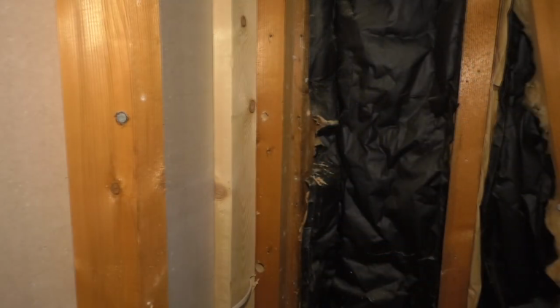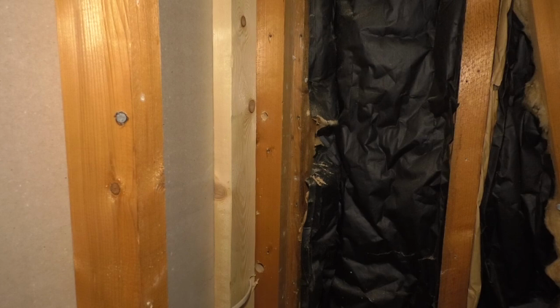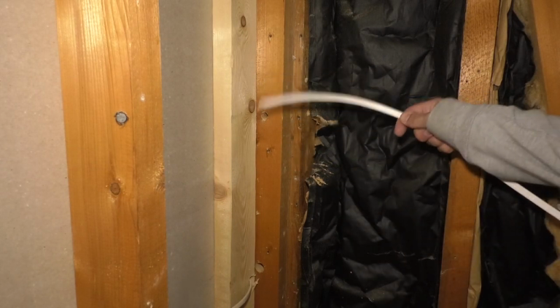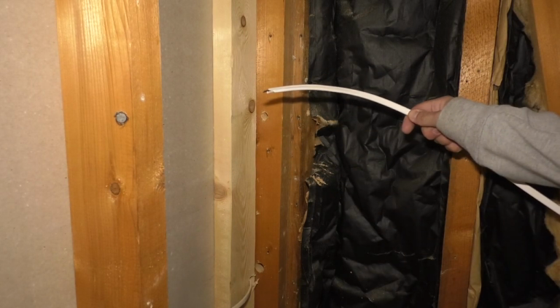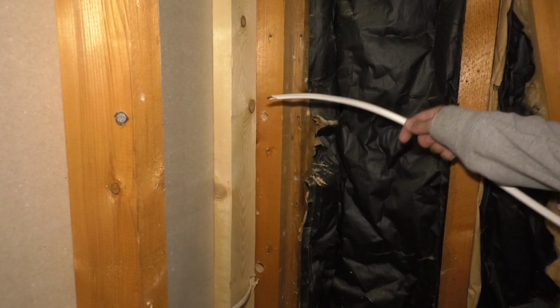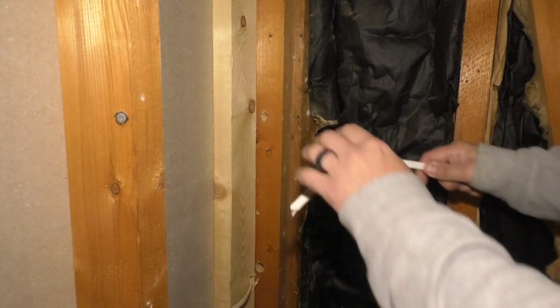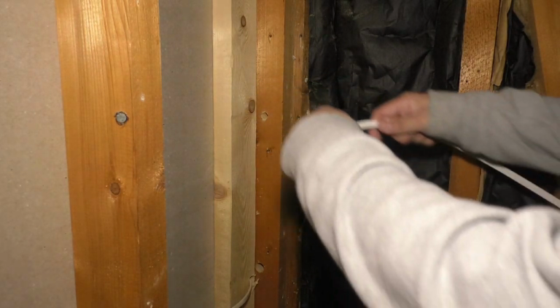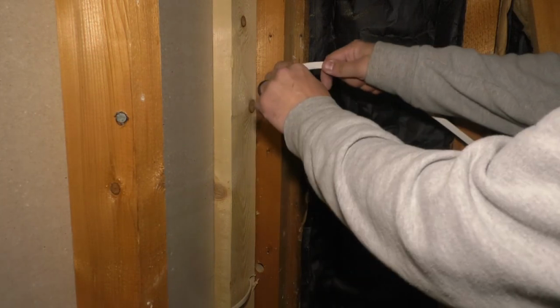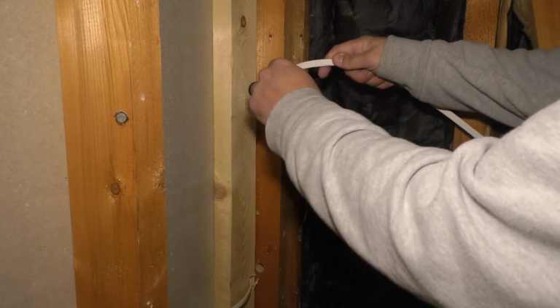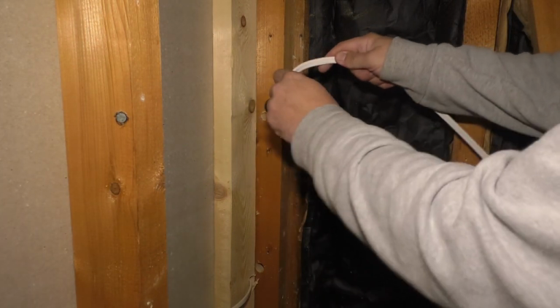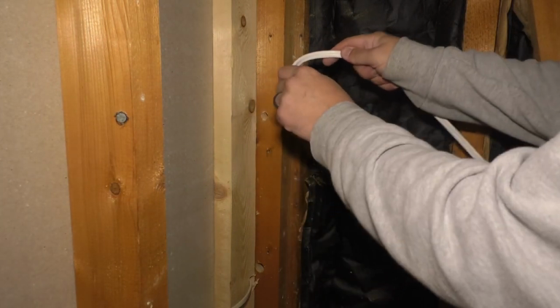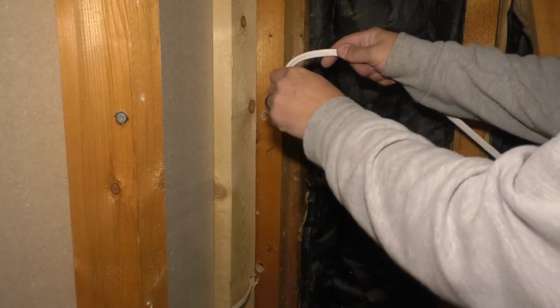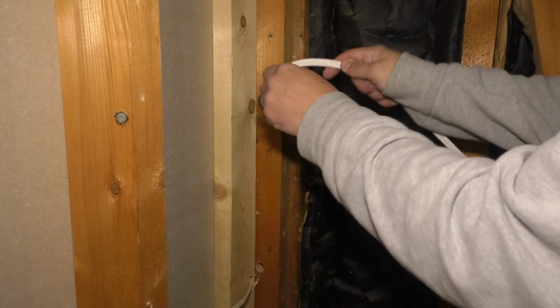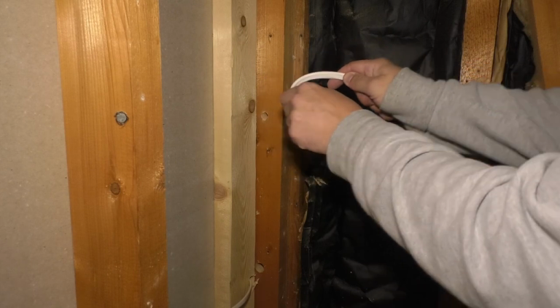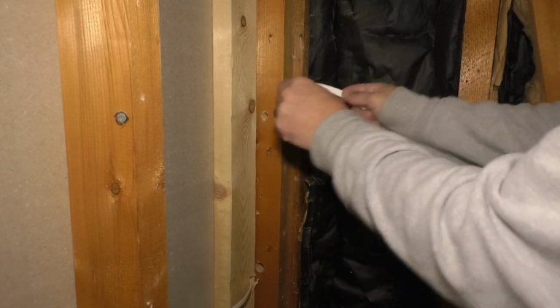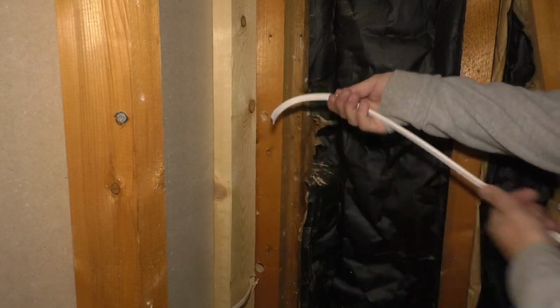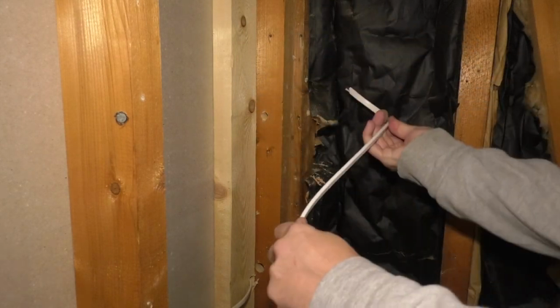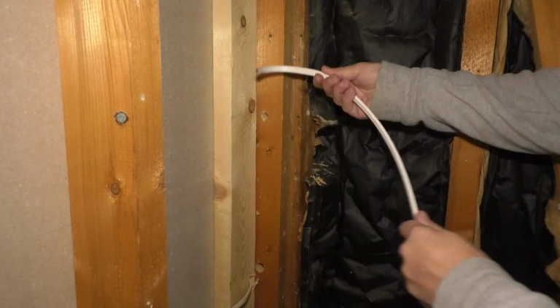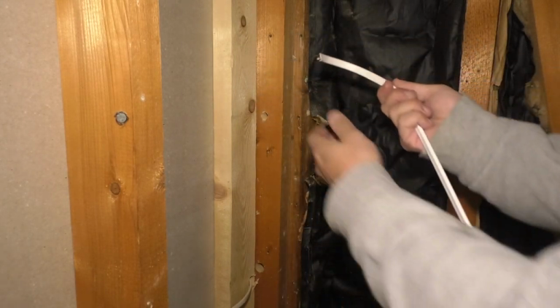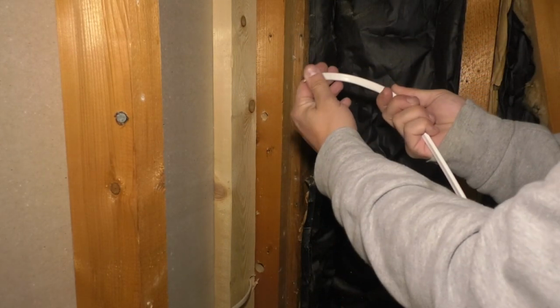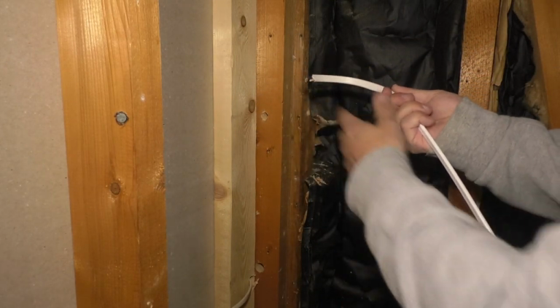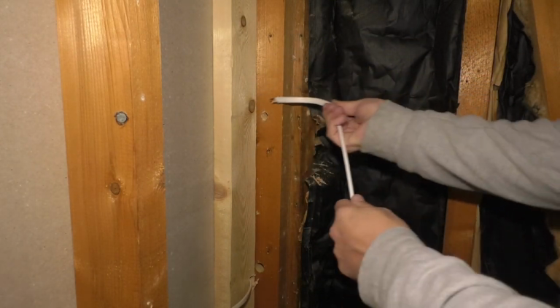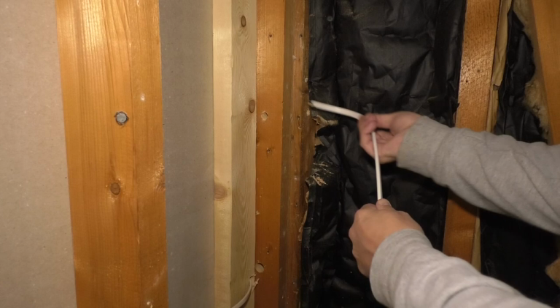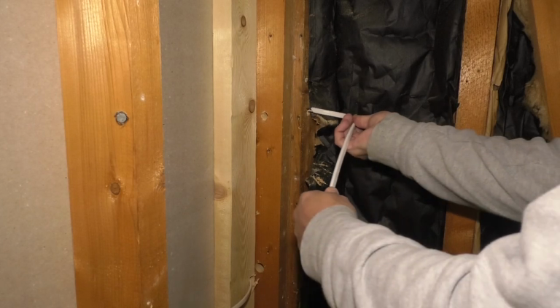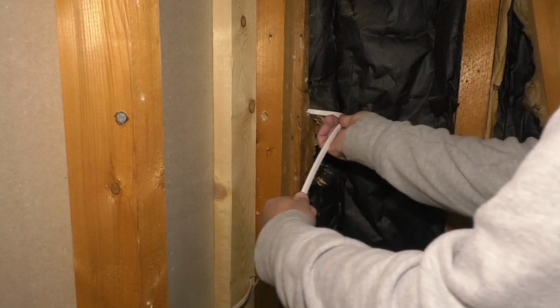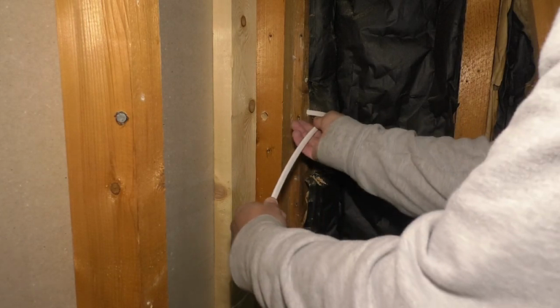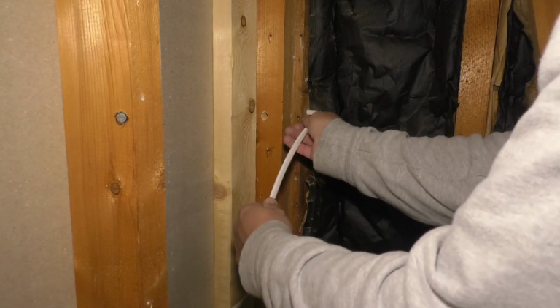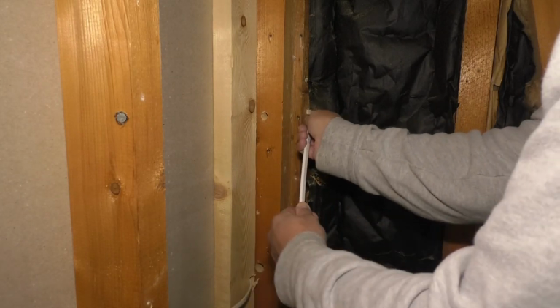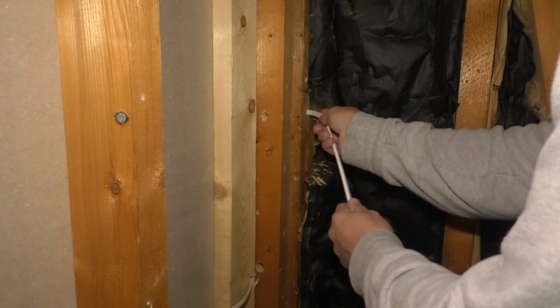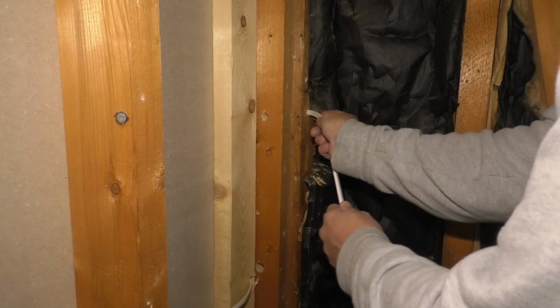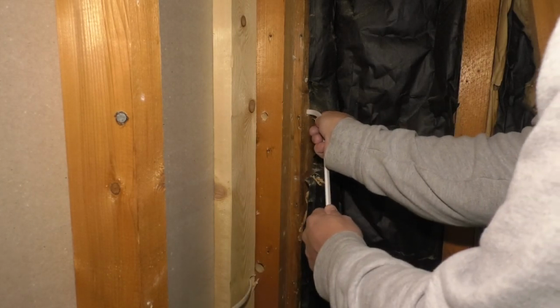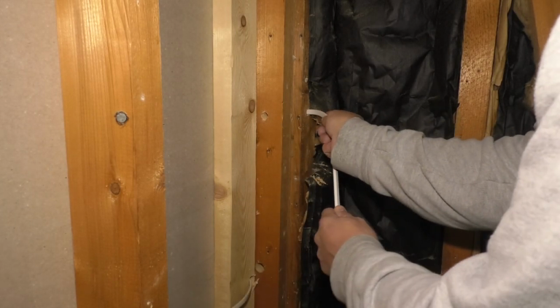Before I move on, I'm going to see if I can get this wire through. I'm going to bend it kind of like this so I can sneak it around and hopefully get through this hole. This can be tricky.